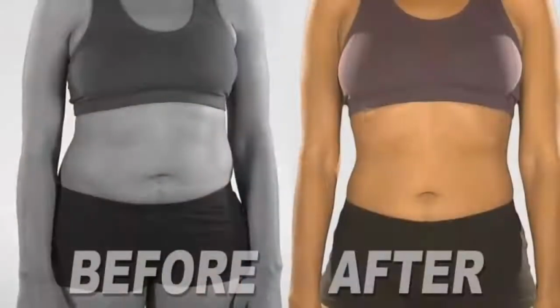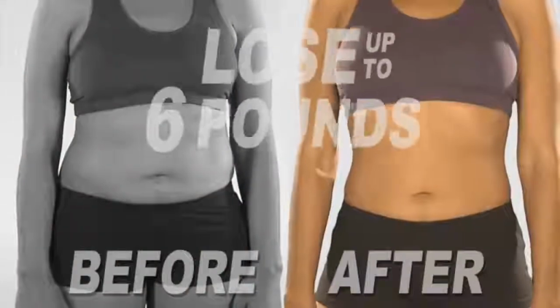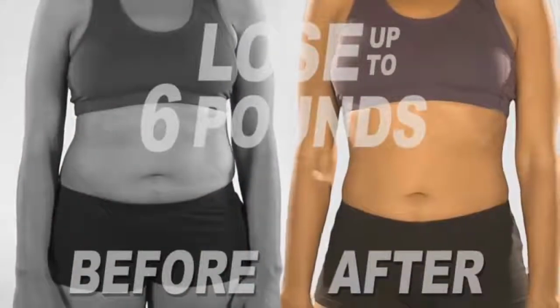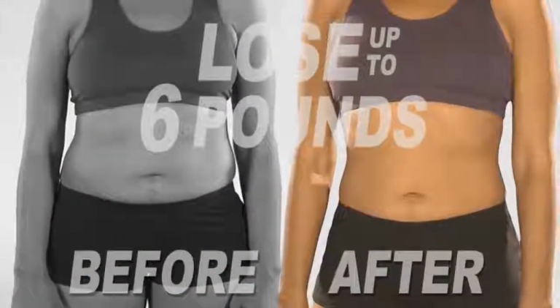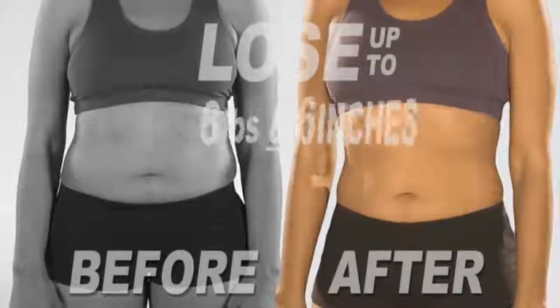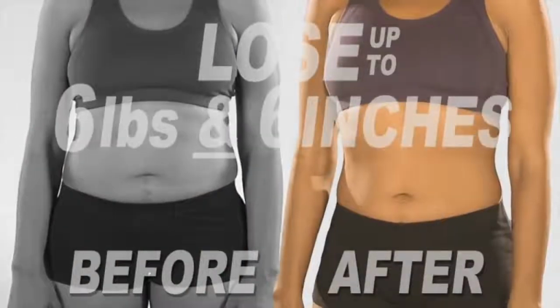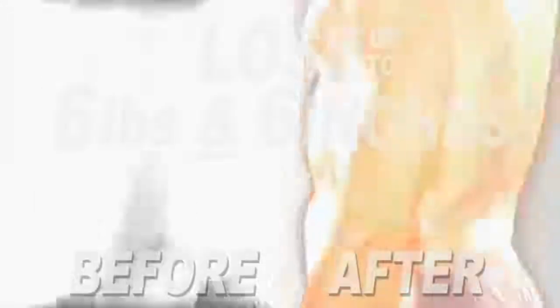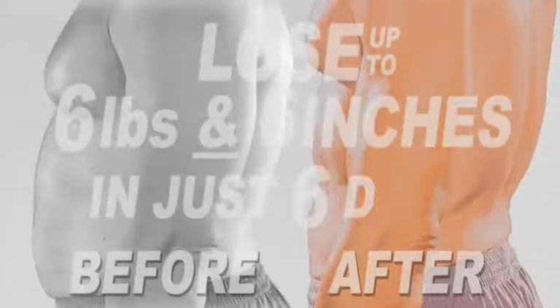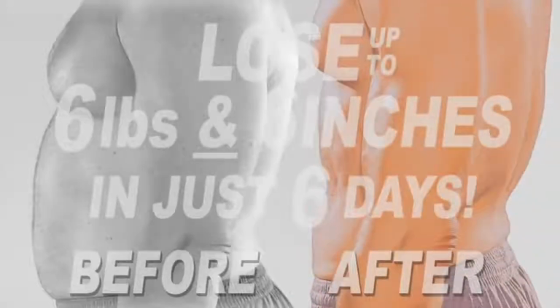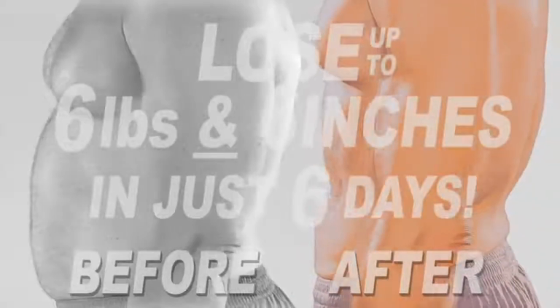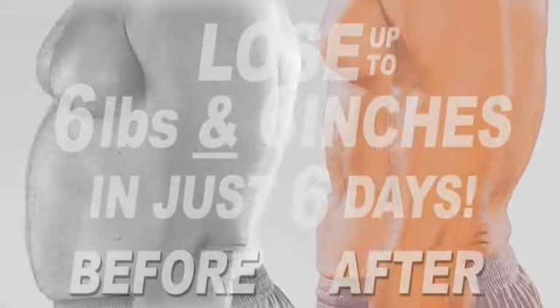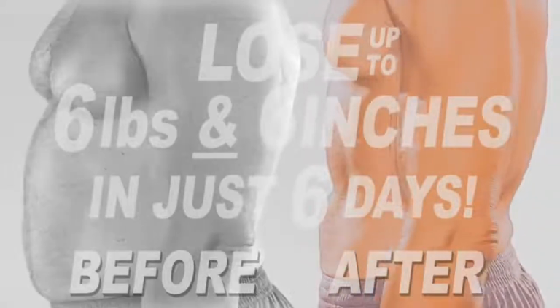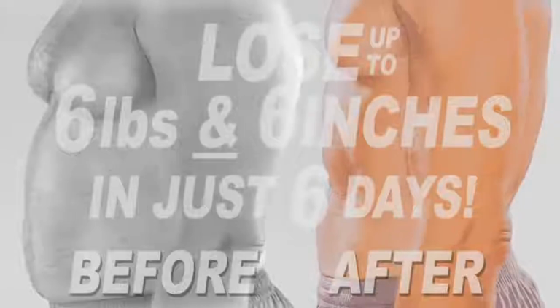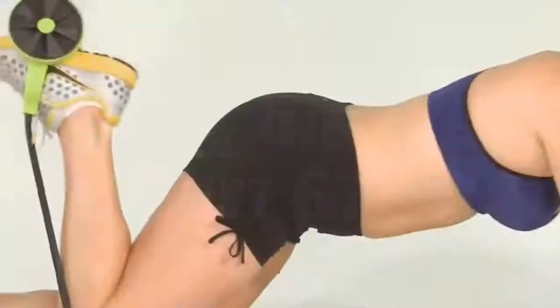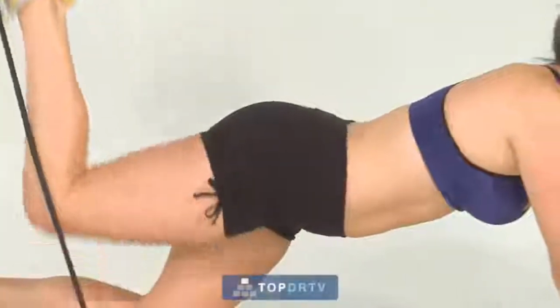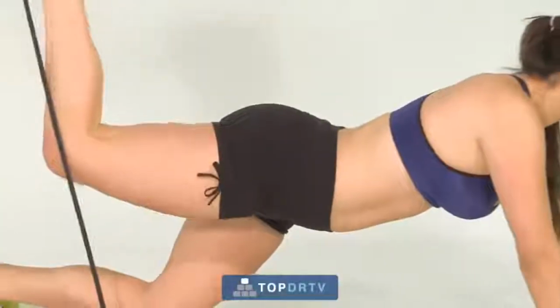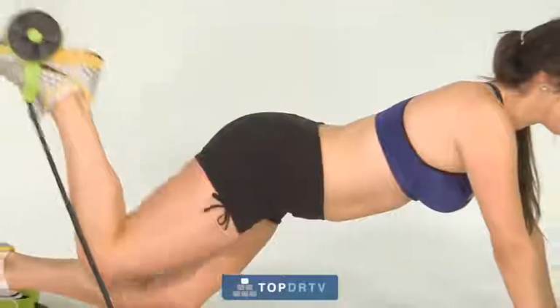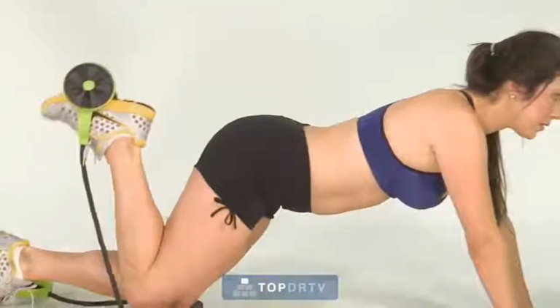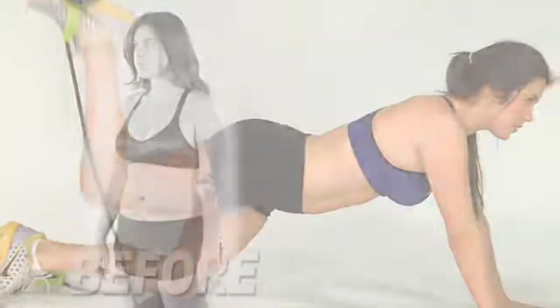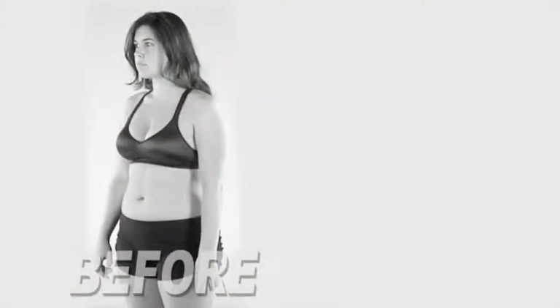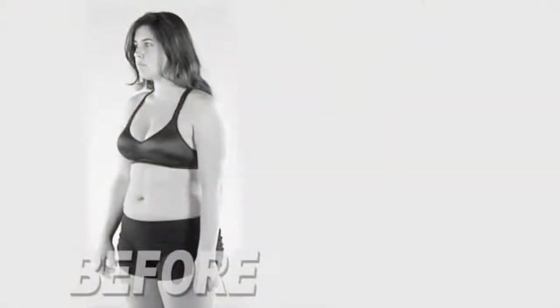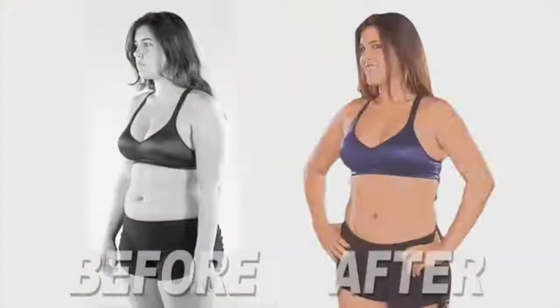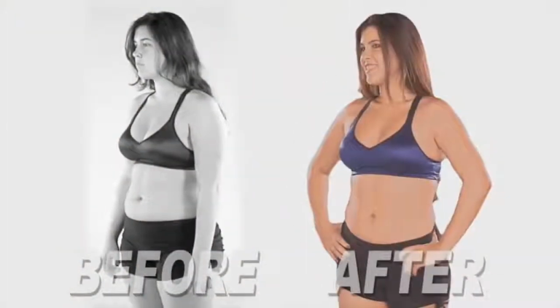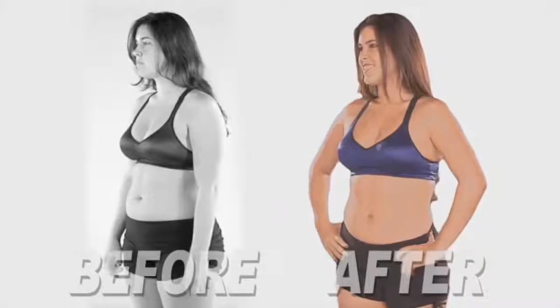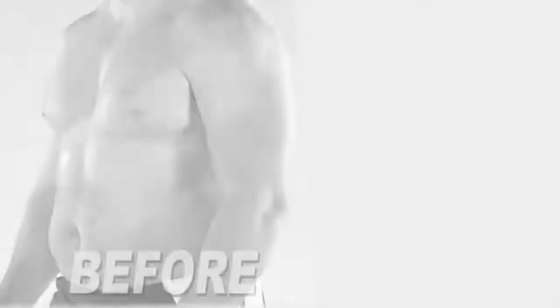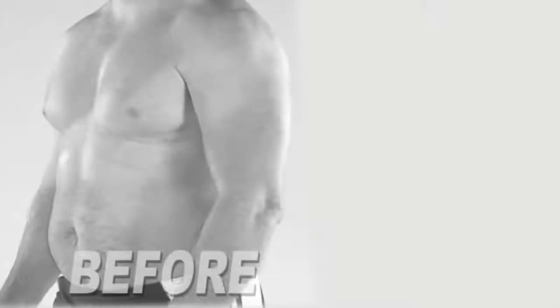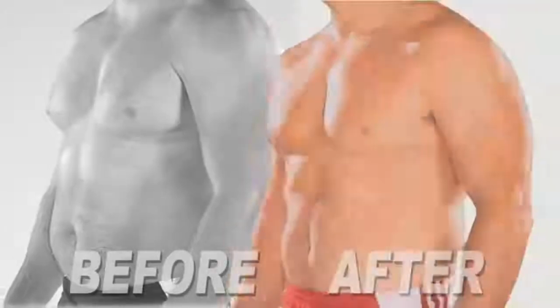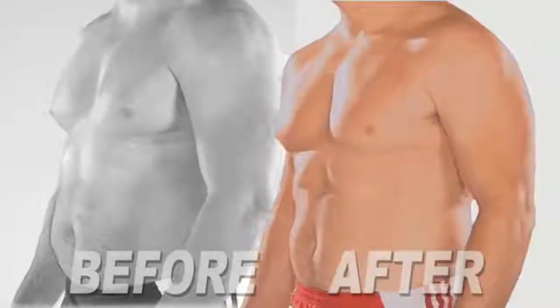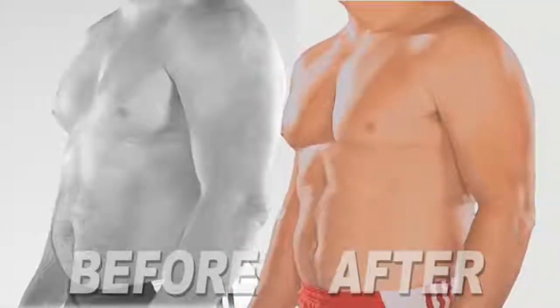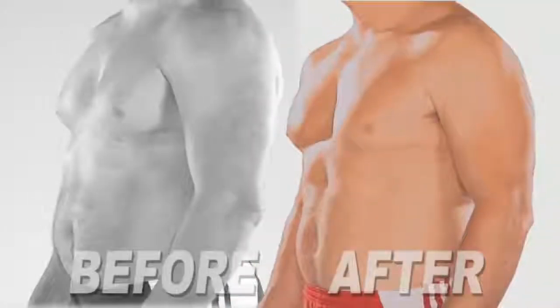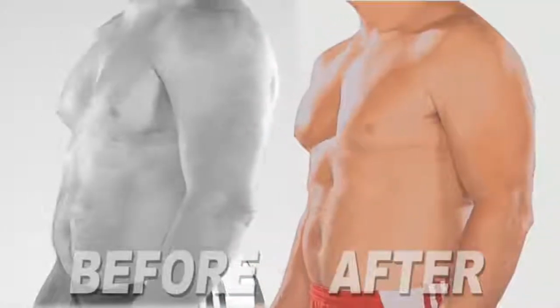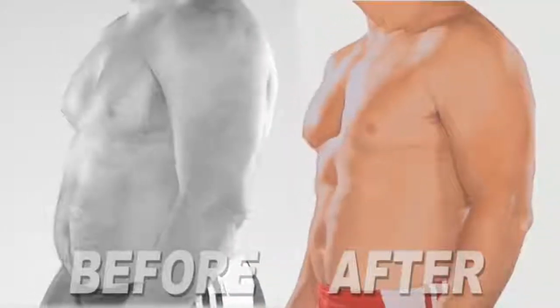You'll lose up to six pounds and six inches in just six days, guaranteed, or your money back. All it takes is five minutes a day to transform your body from this to this, and from this to this, in weeks, not months.